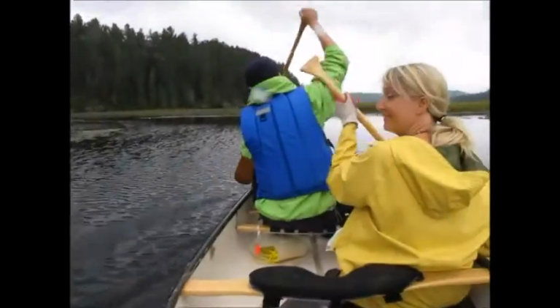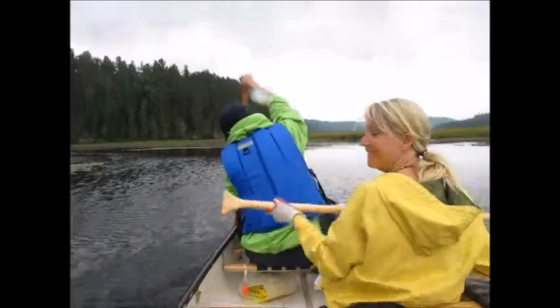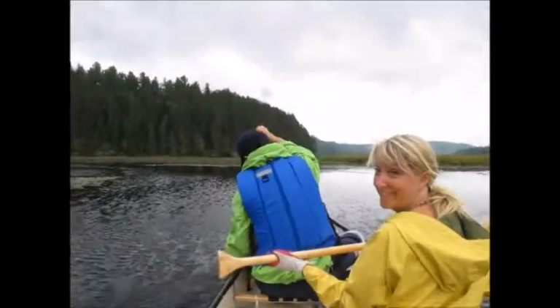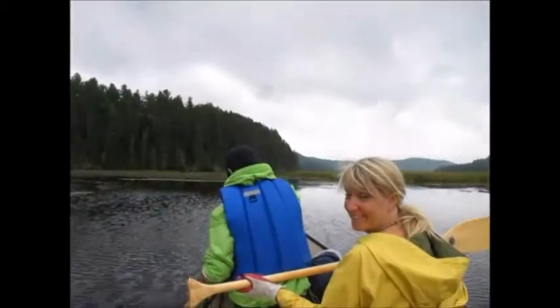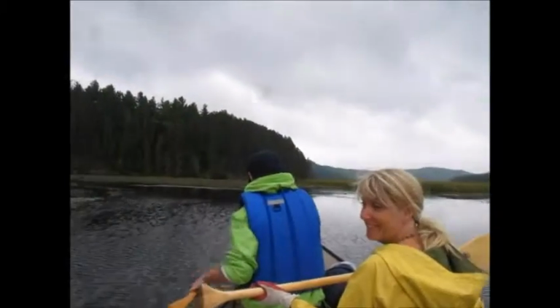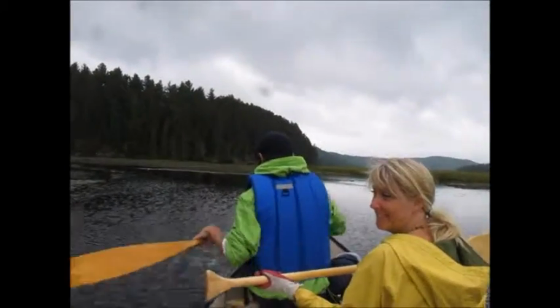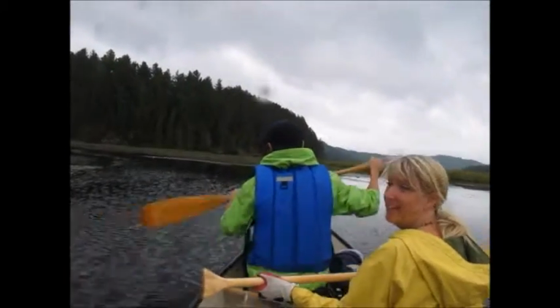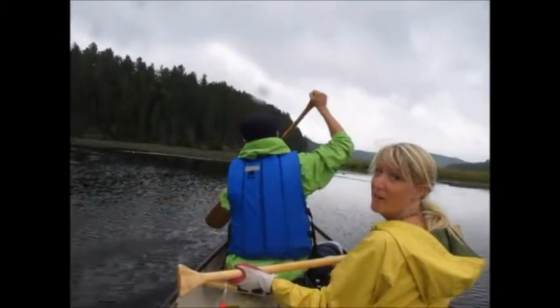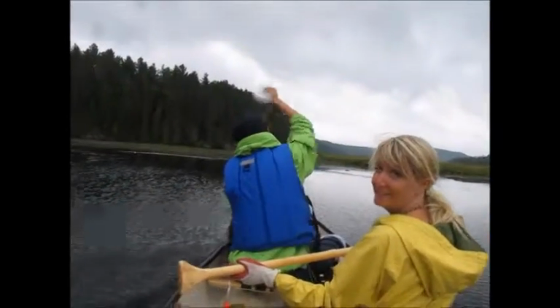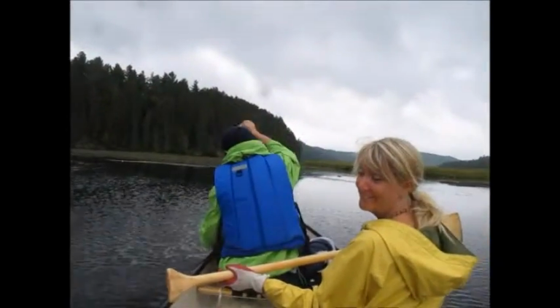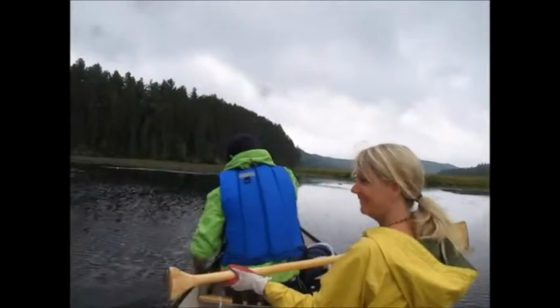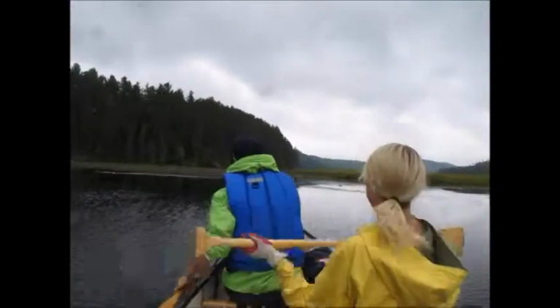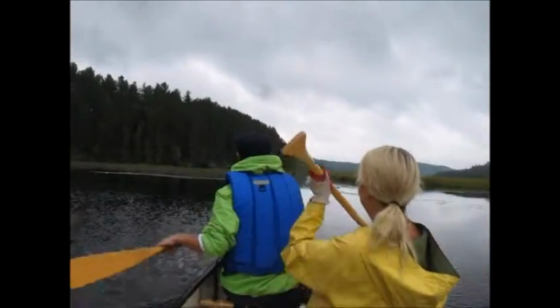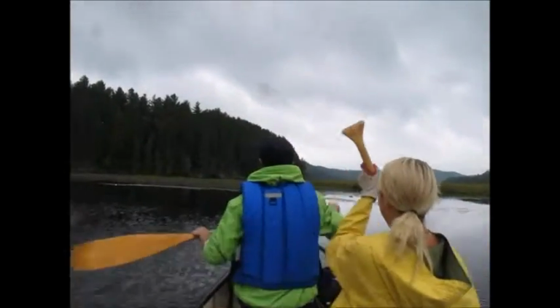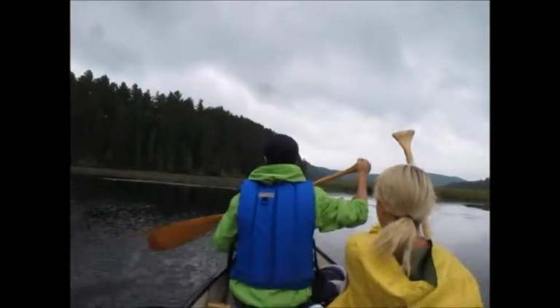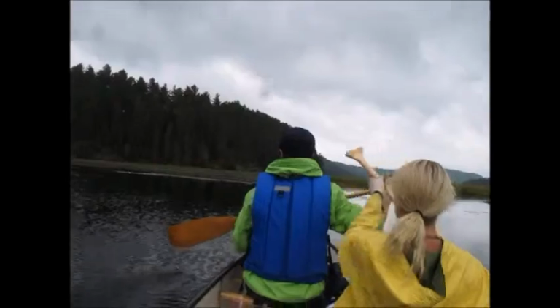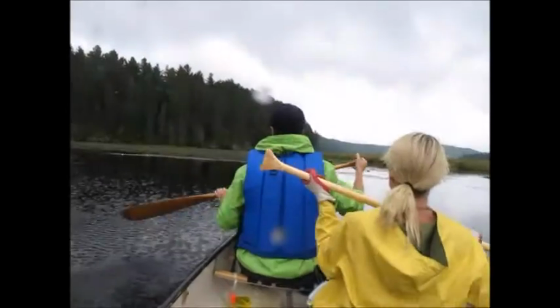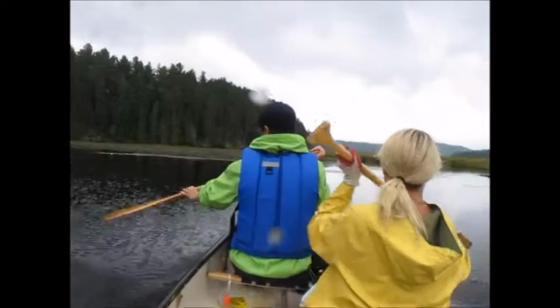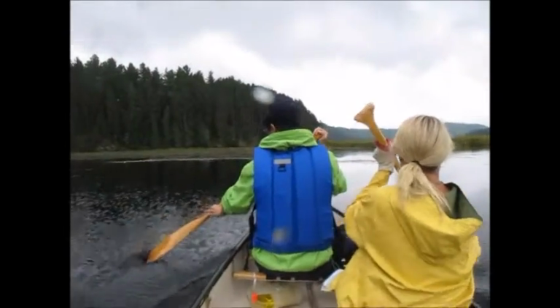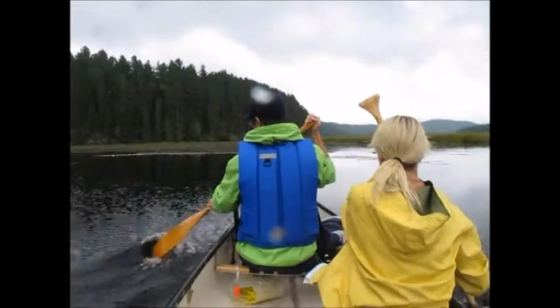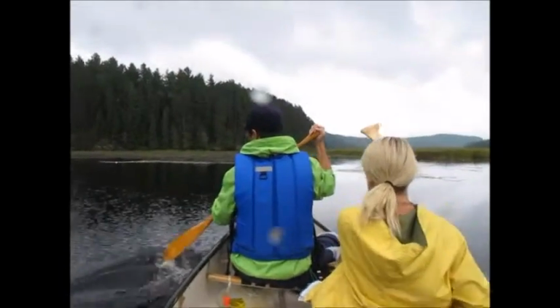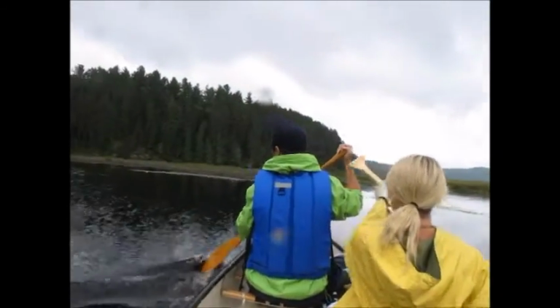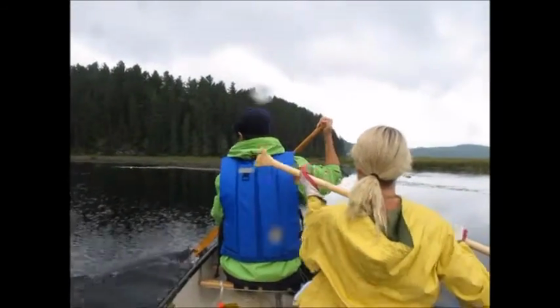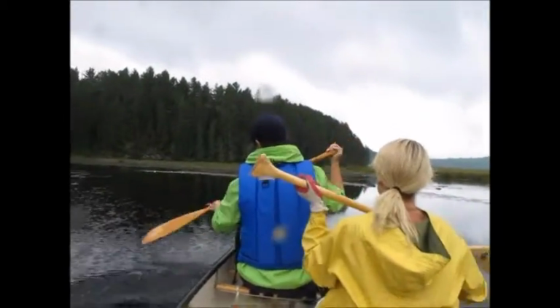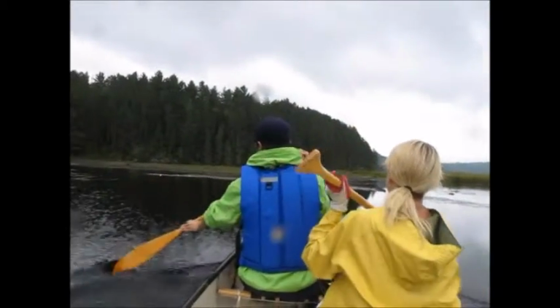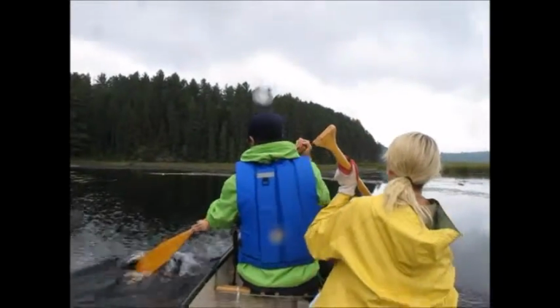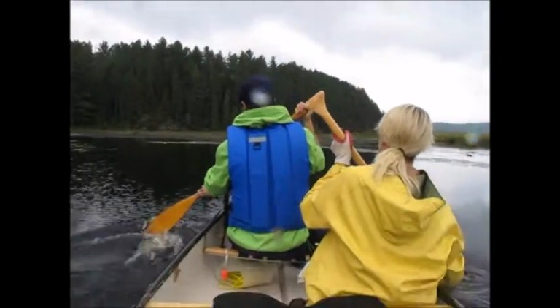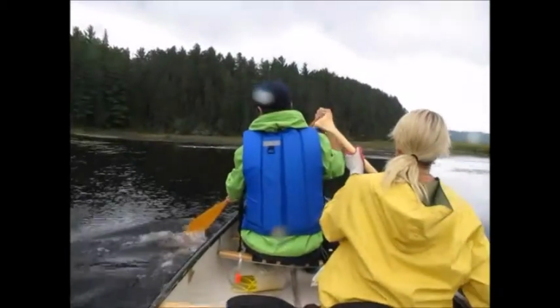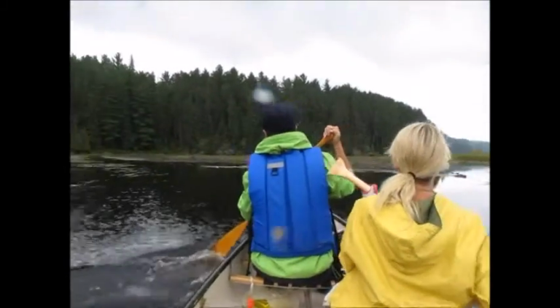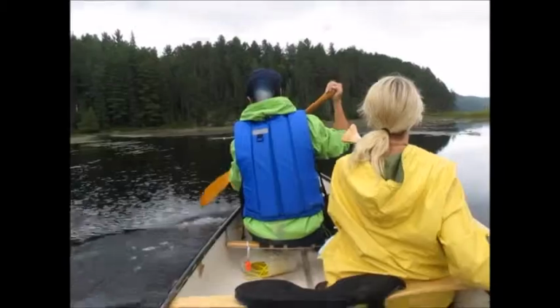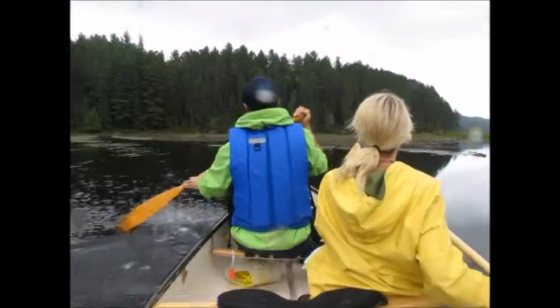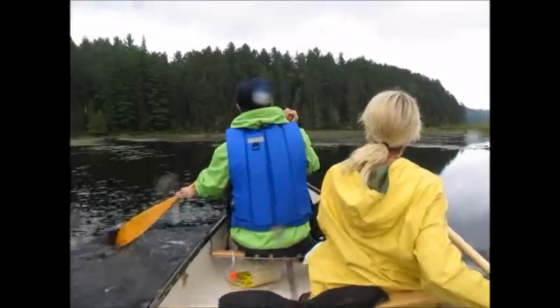We'll see if we can do the portaging, yeah, in the rain. It's just sort of misty rain right now — who knows what it's going to do. Maybe it'll clear up like yesterday.